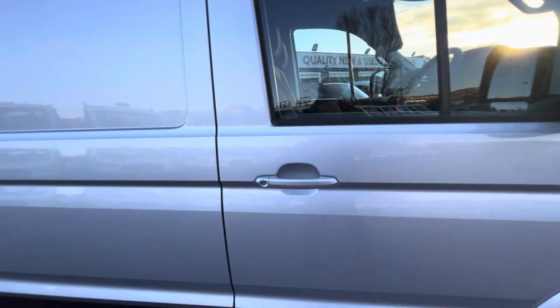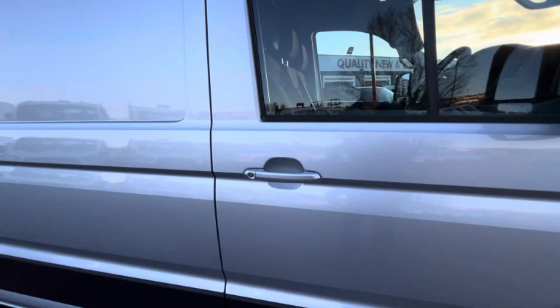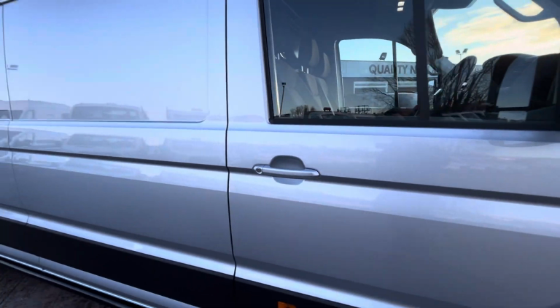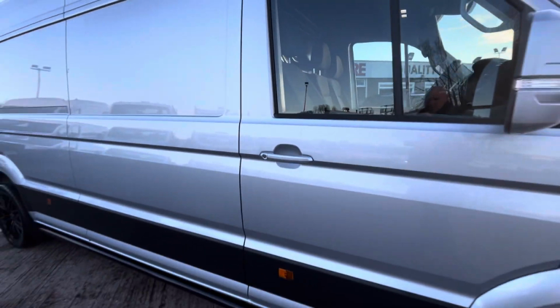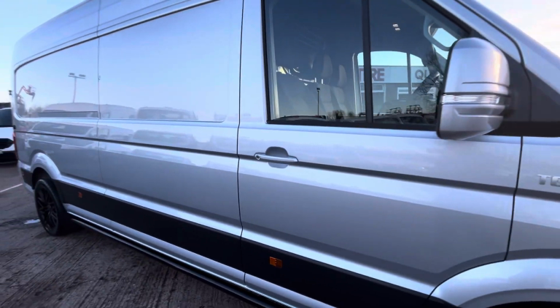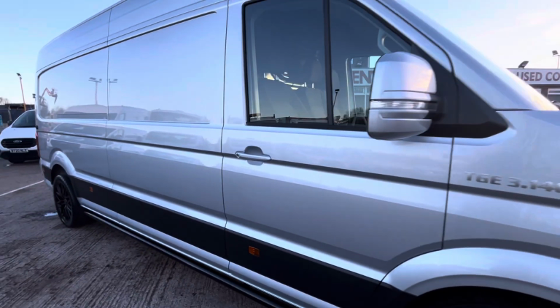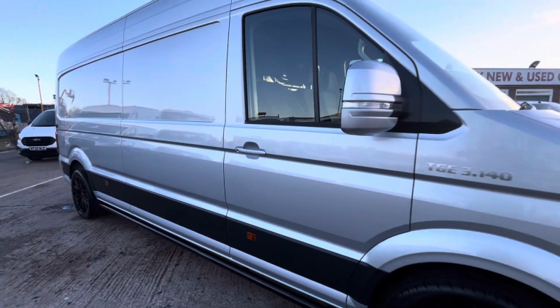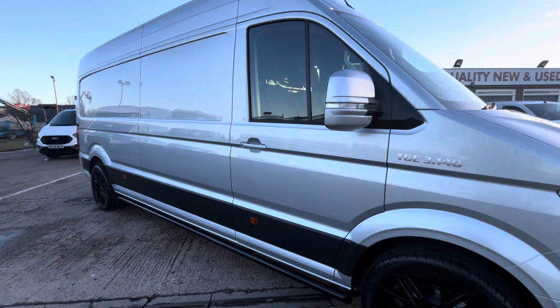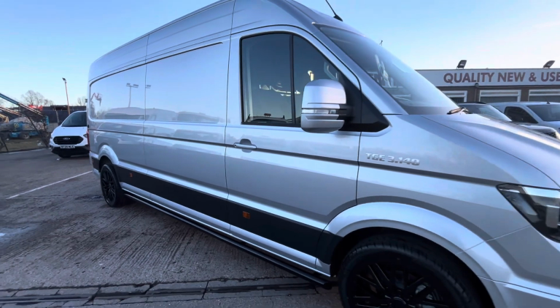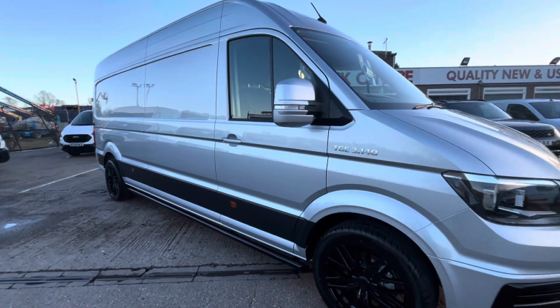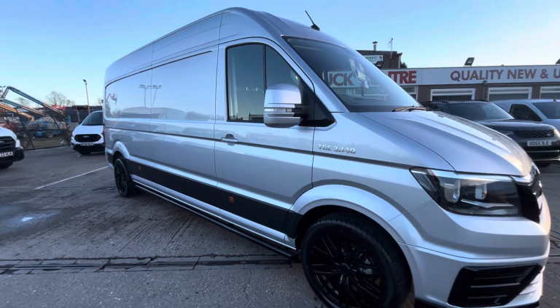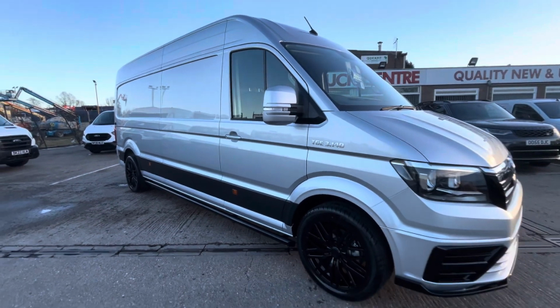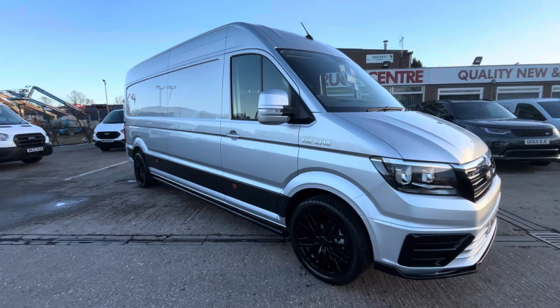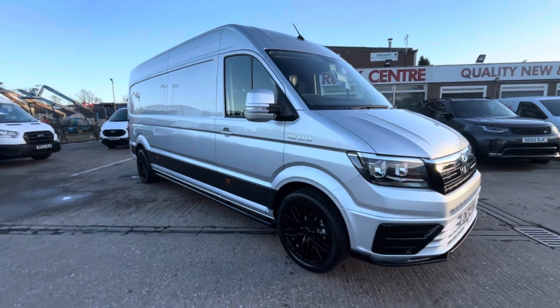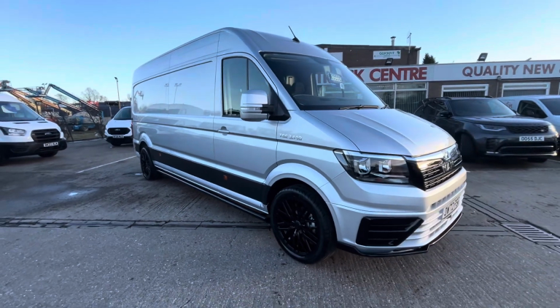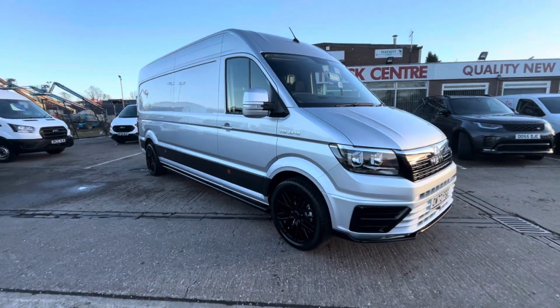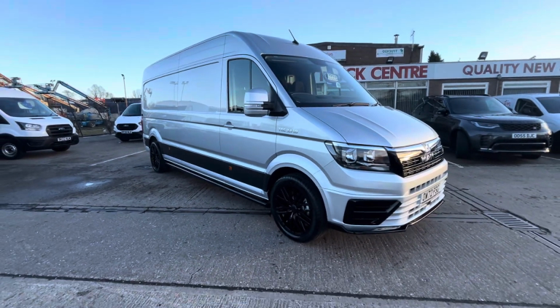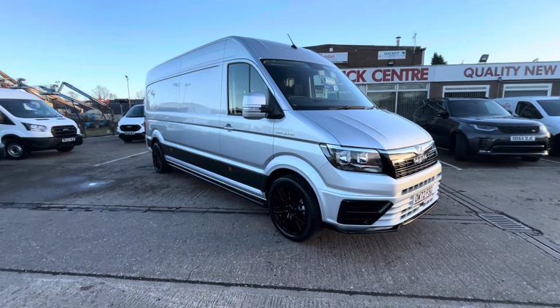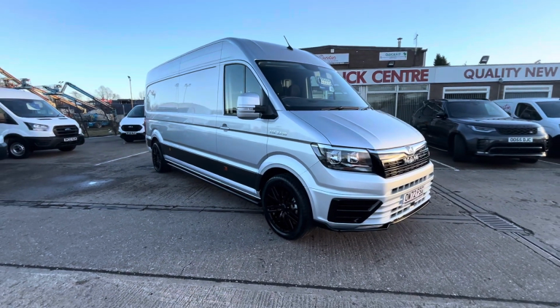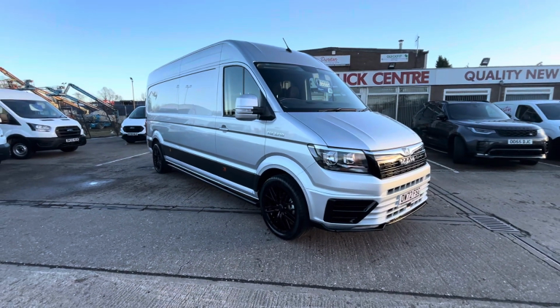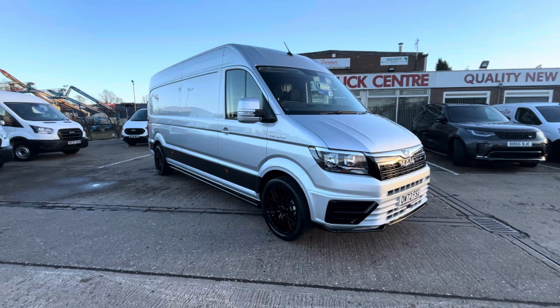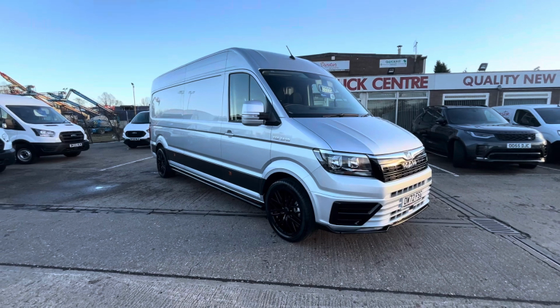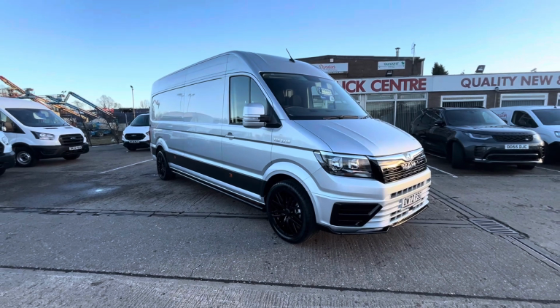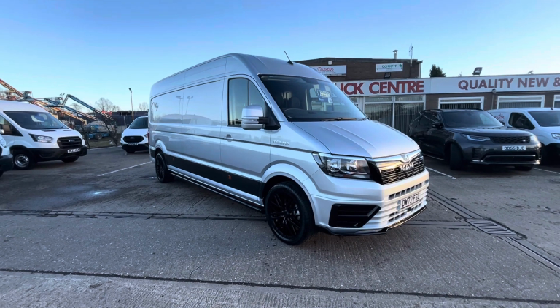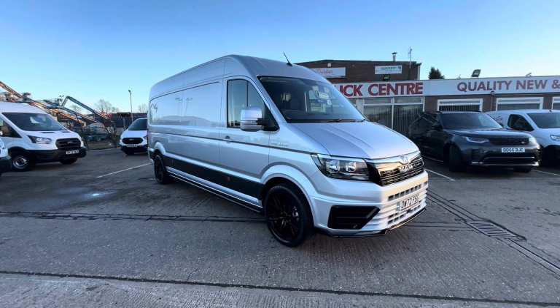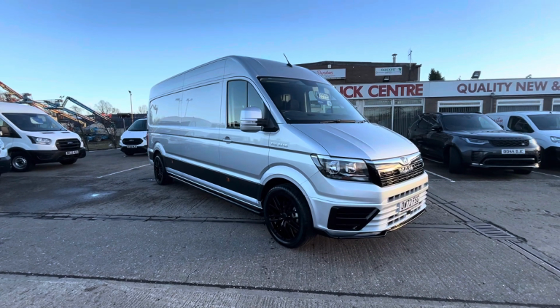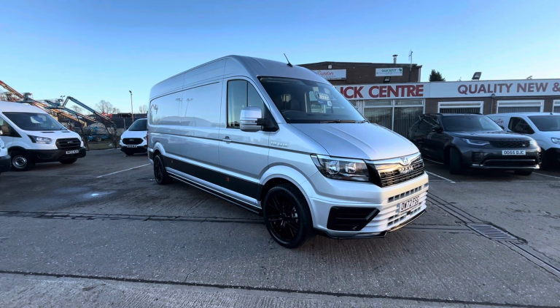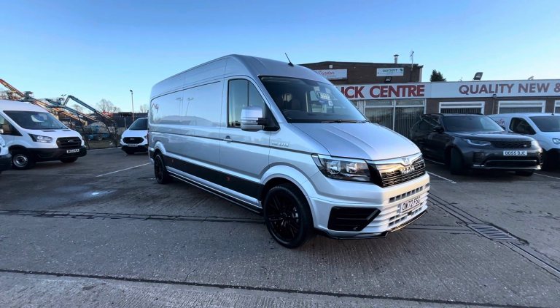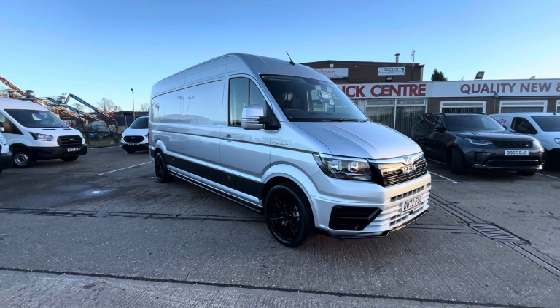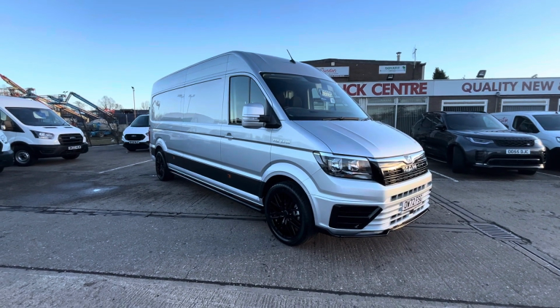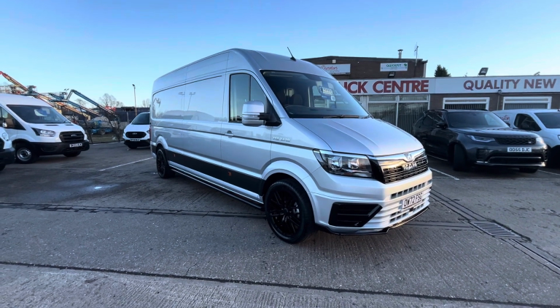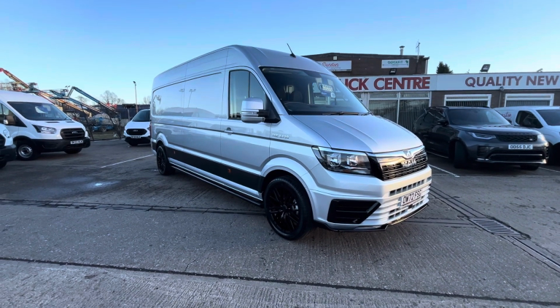So there you go — 2022 on a 72 plate, MAN TGE 3140, 2 litre, 140 brake horsepower, with the Rampage kit on. Thanks for watching.